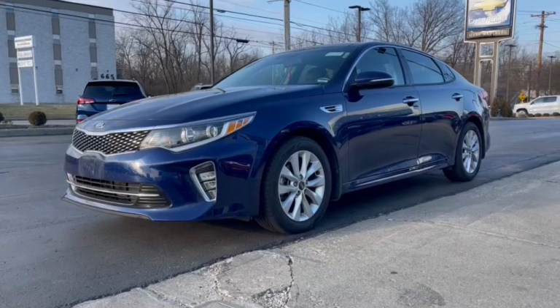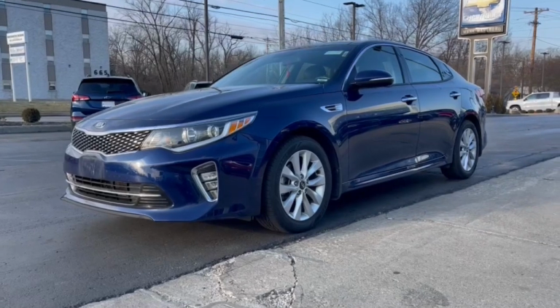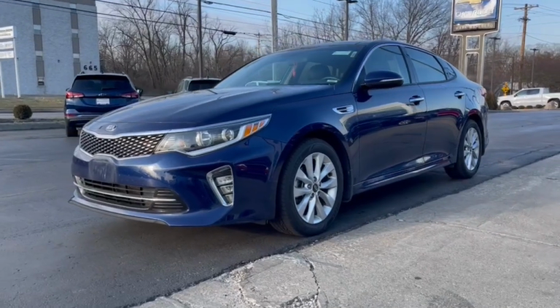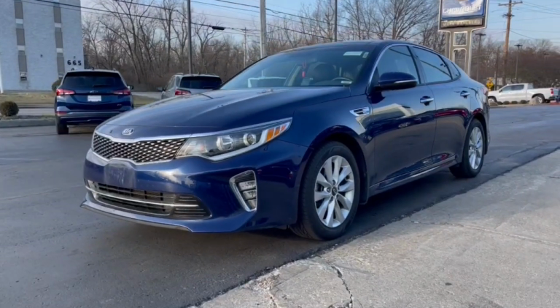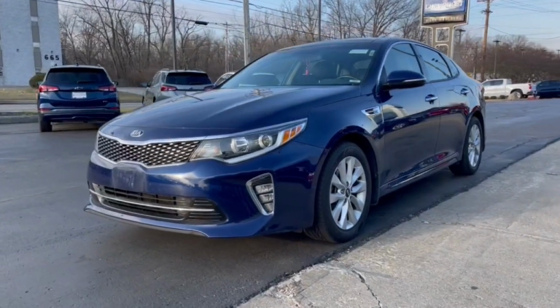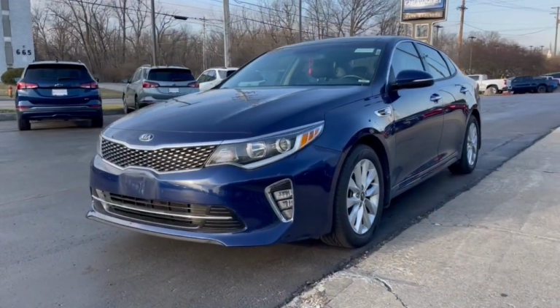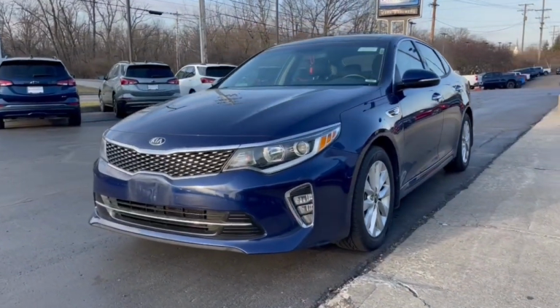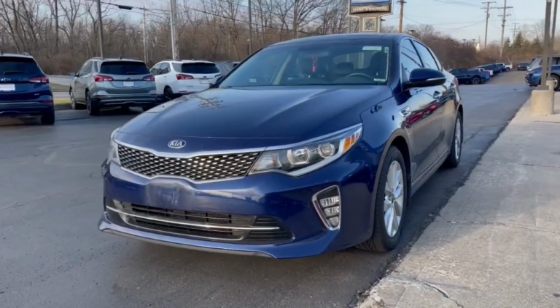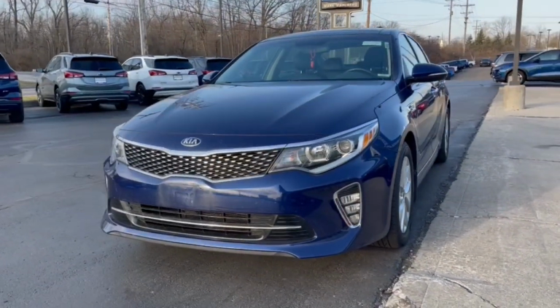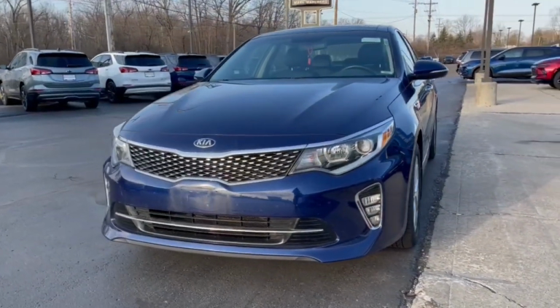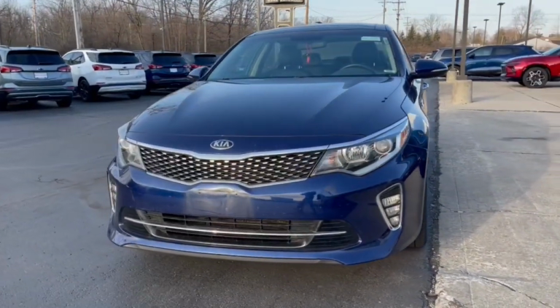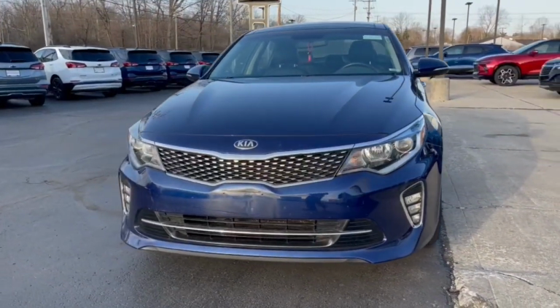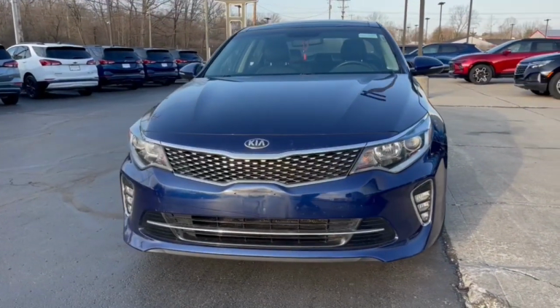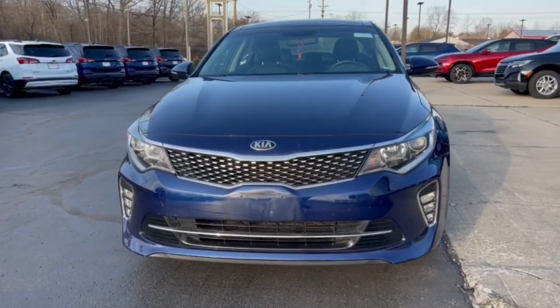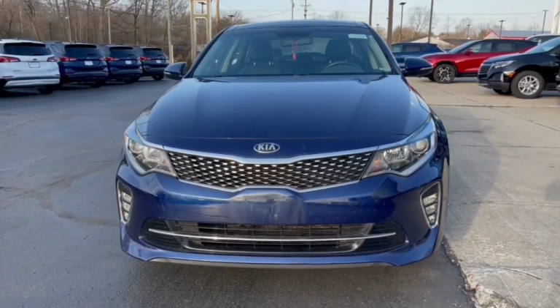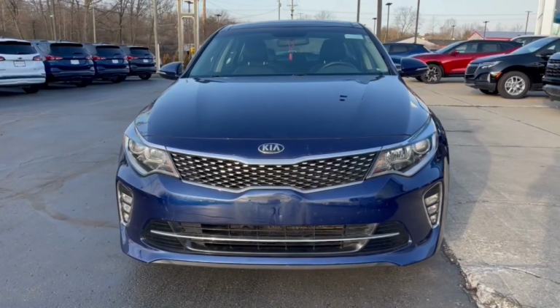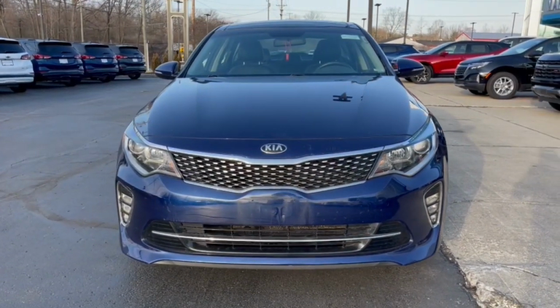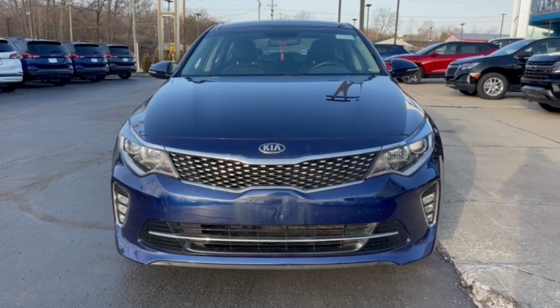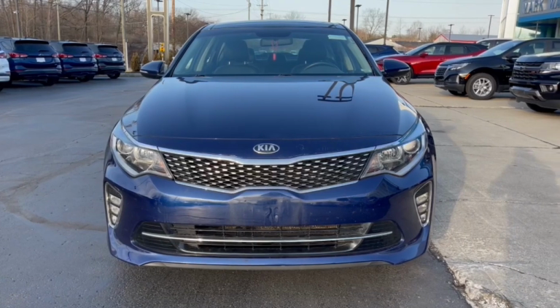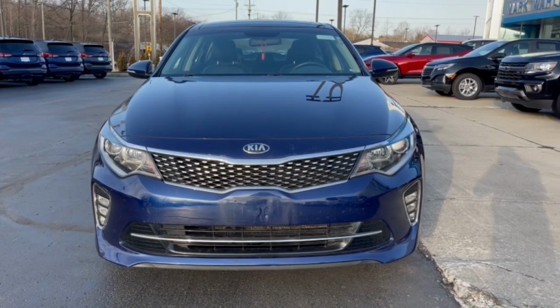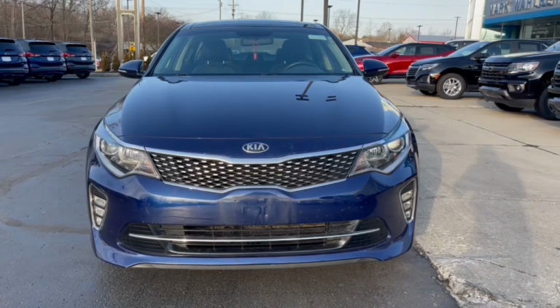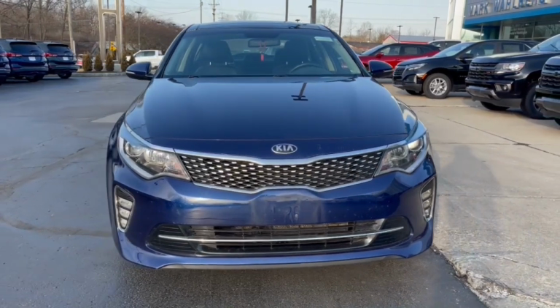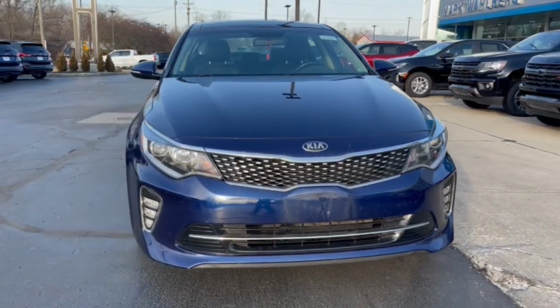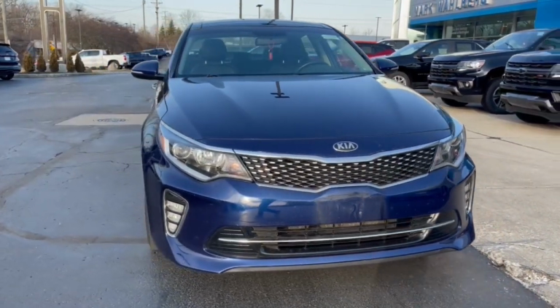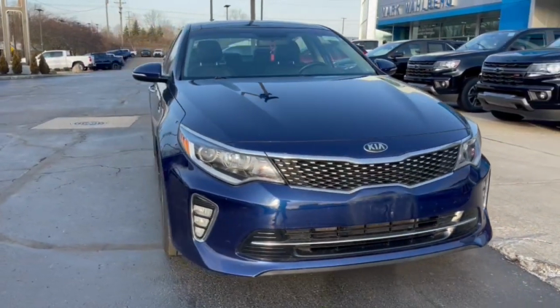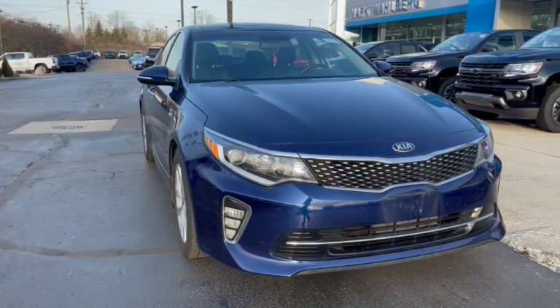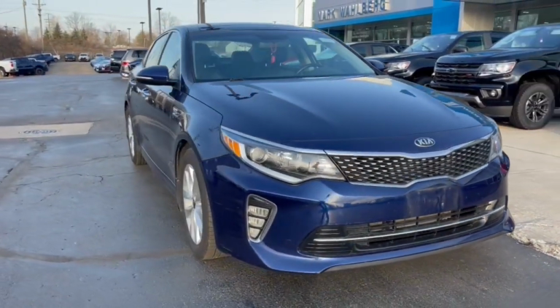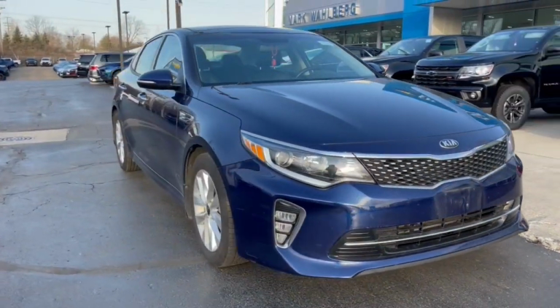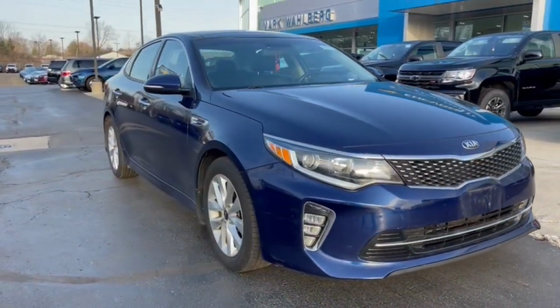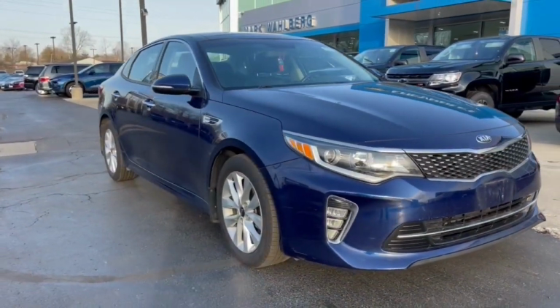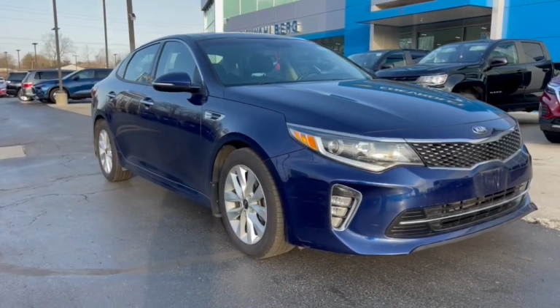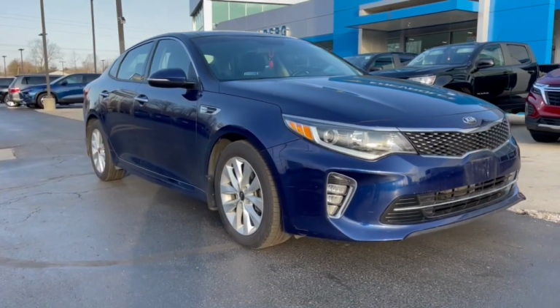You will be amazed by this 2018 Kia Optima. With less than 50,000 miles on the odometer, this vehicle stands out from the rest.